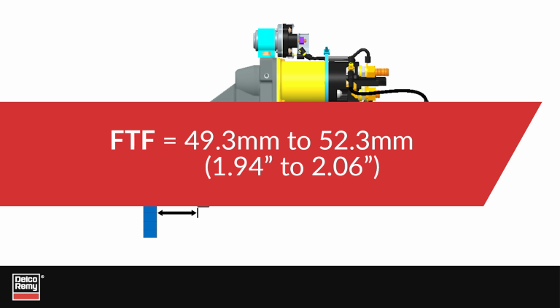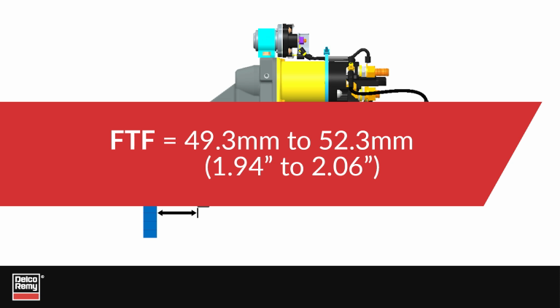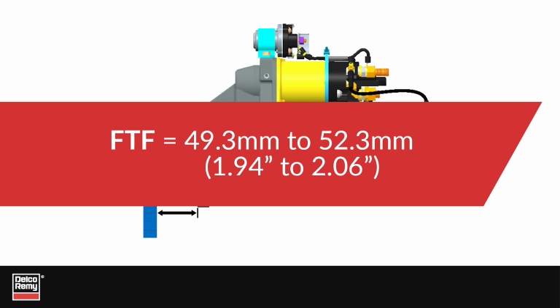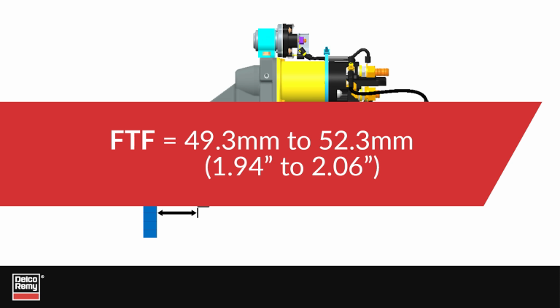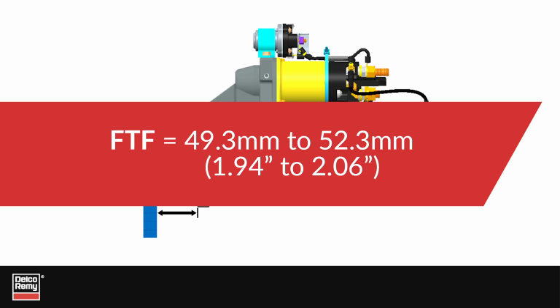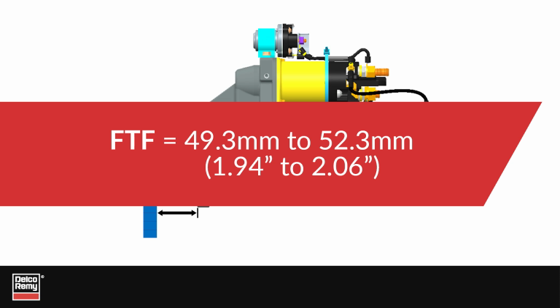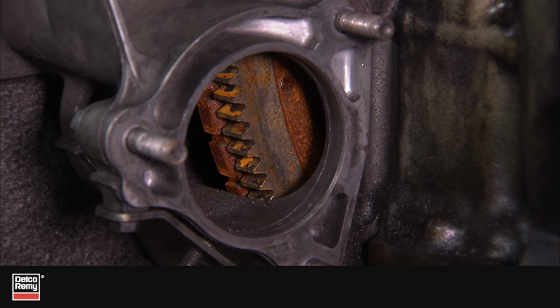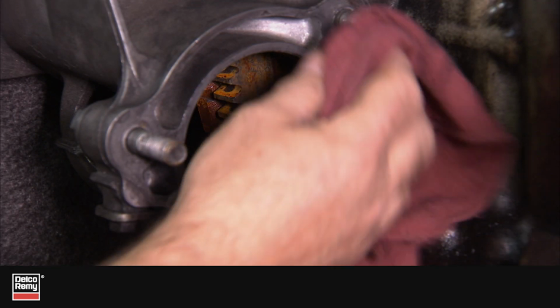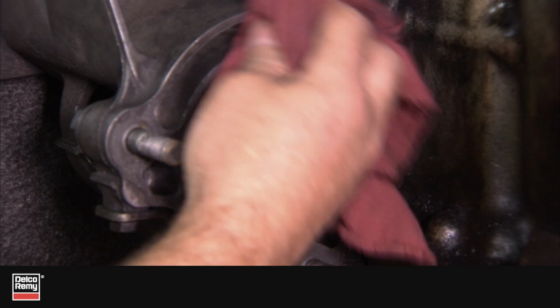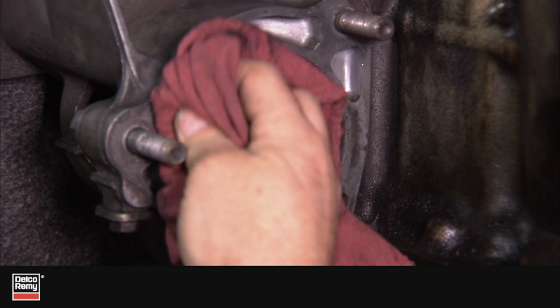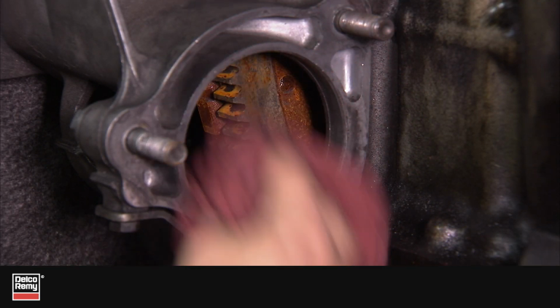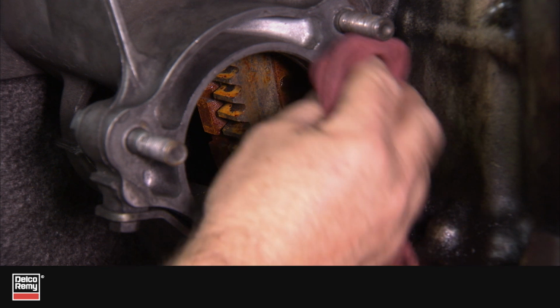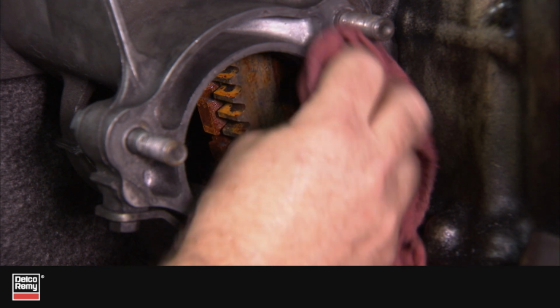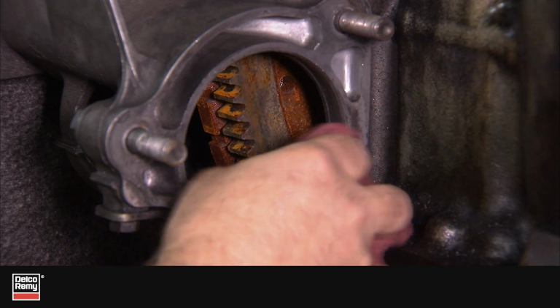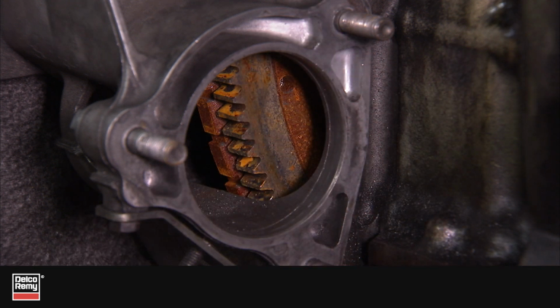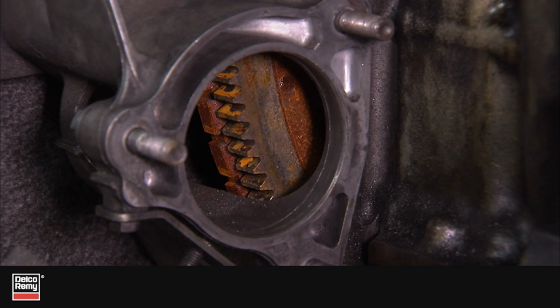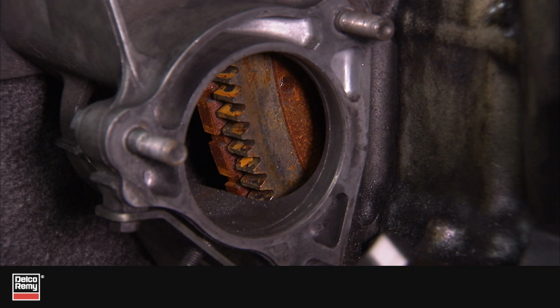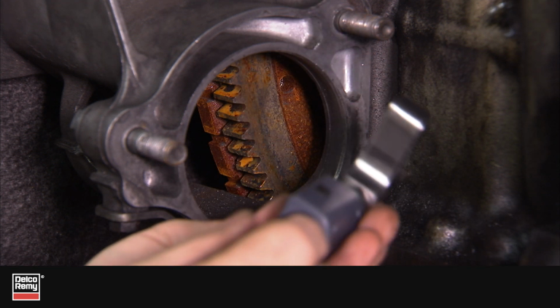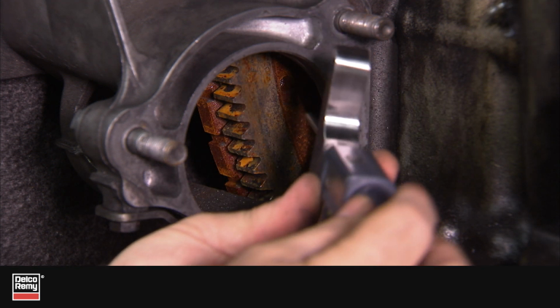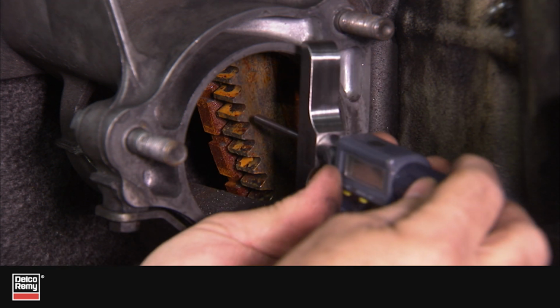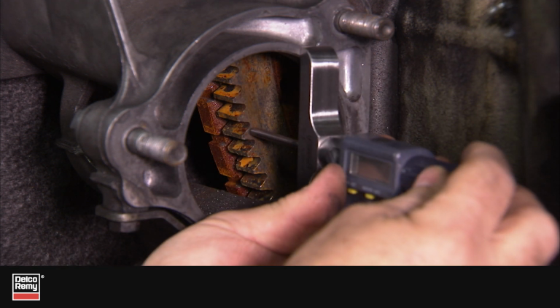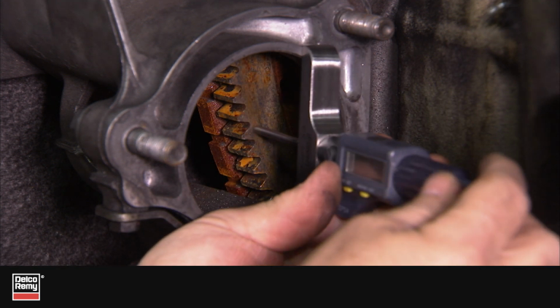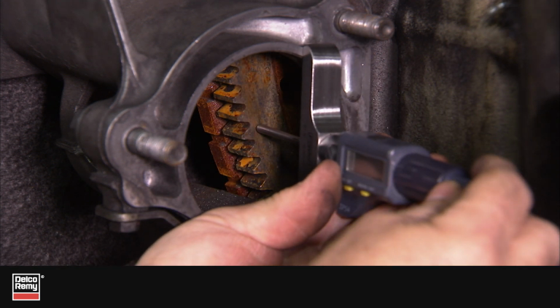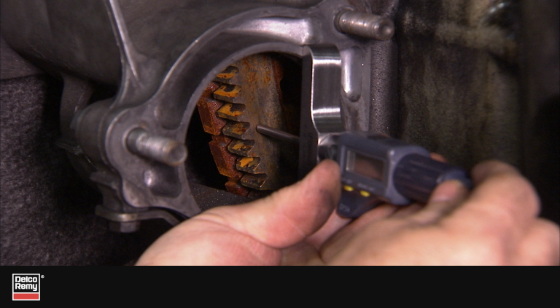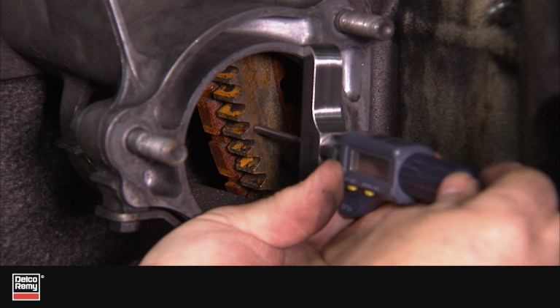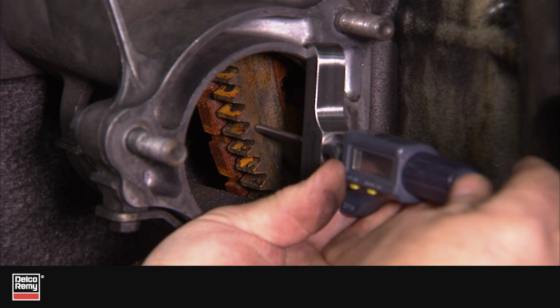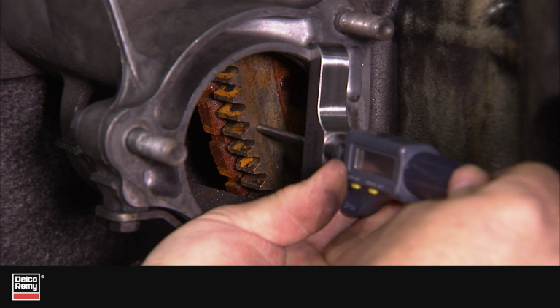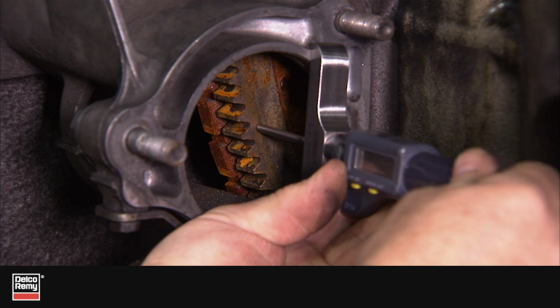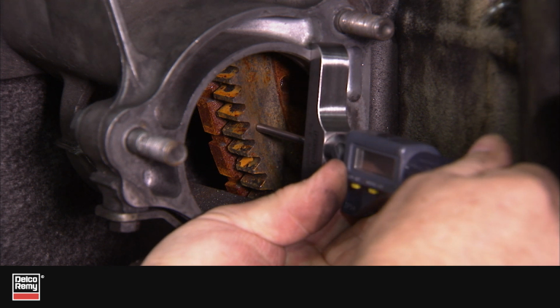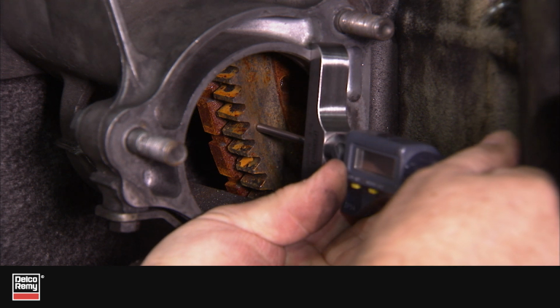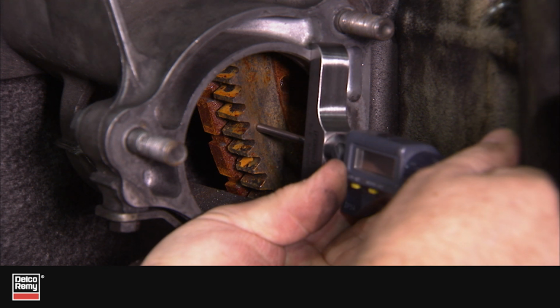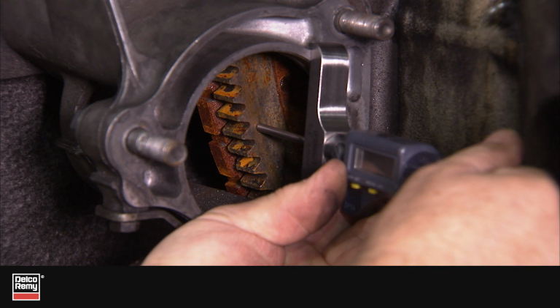In order to measure this dimension, you must have the starter removed. Make sure the mounting surface is clean and free of debris. Using a depth micrometer, place it flat on the mounting surface of the flywheel housing and measure the distance to the ring gear face.